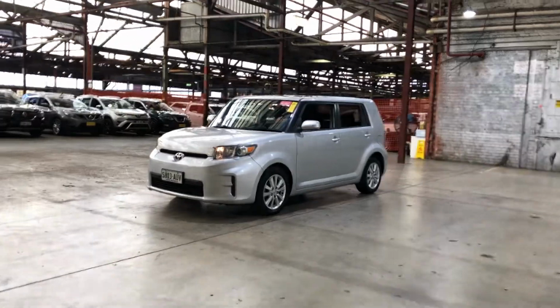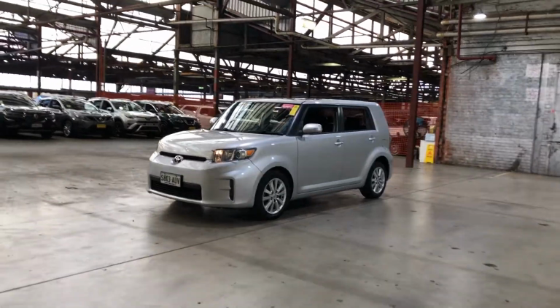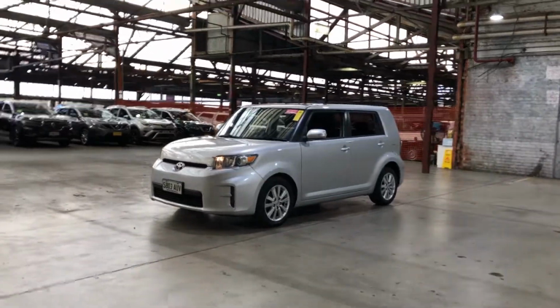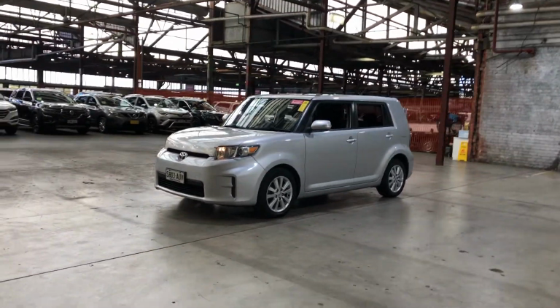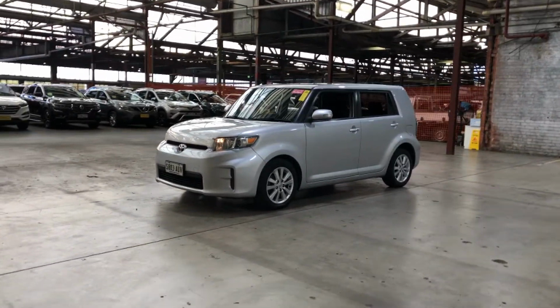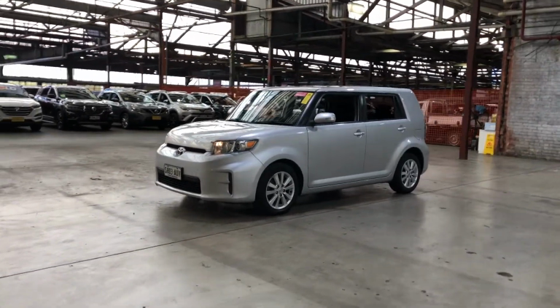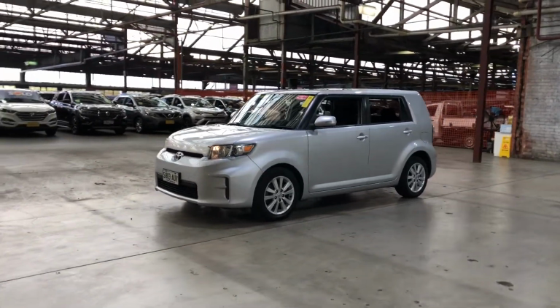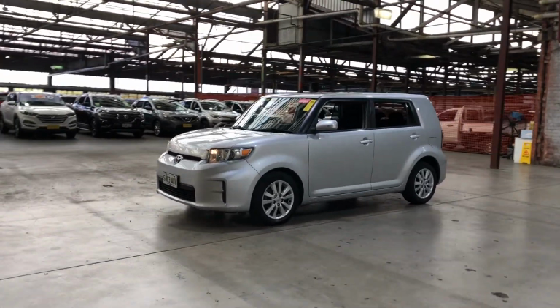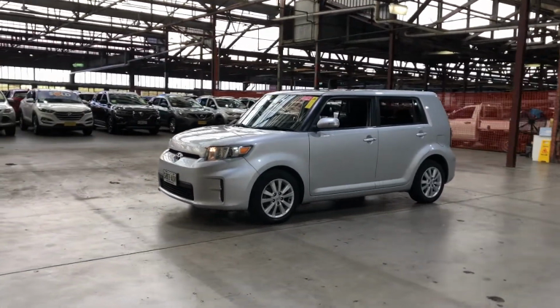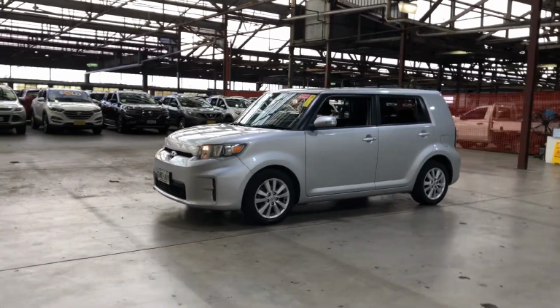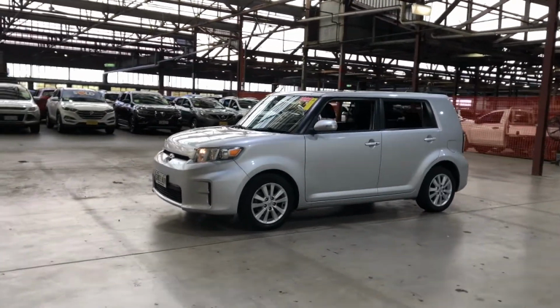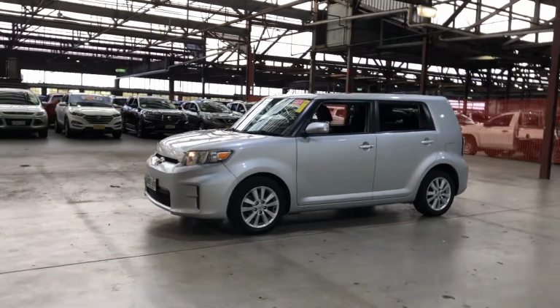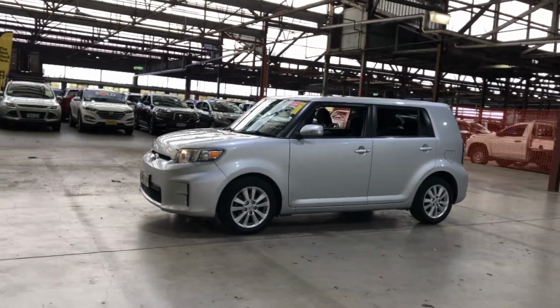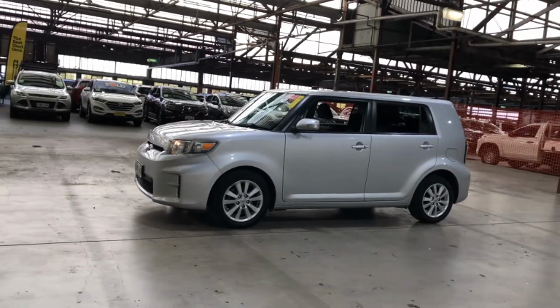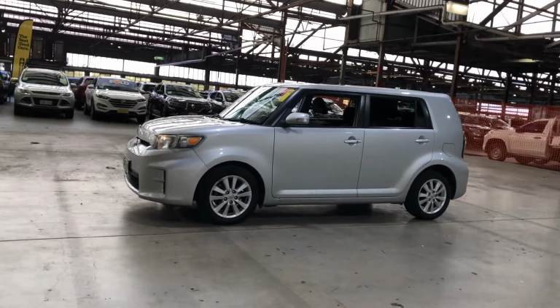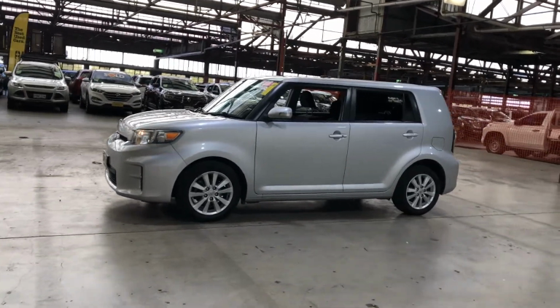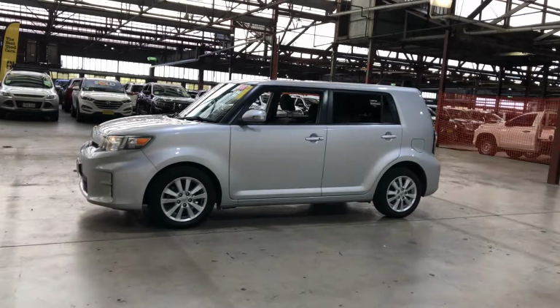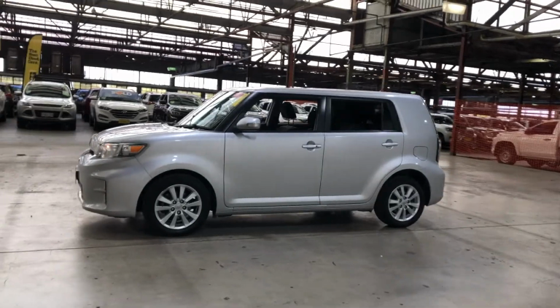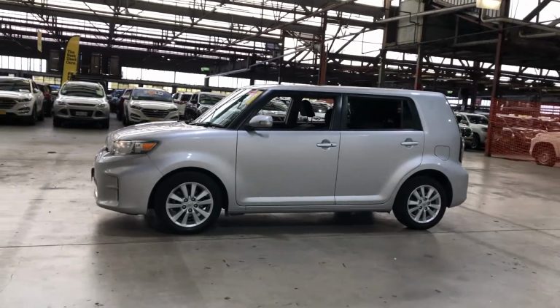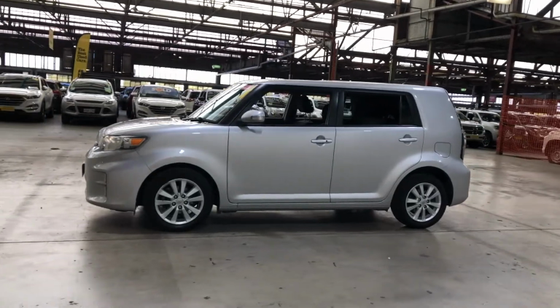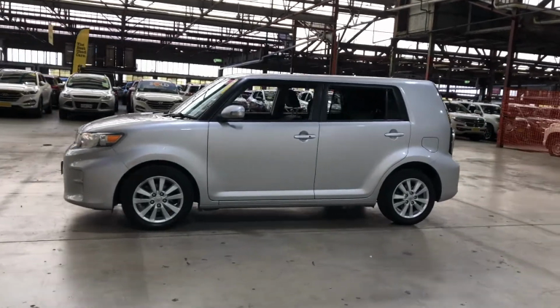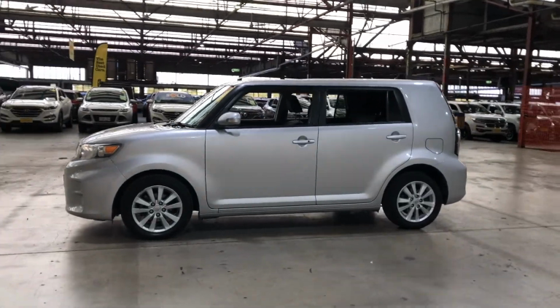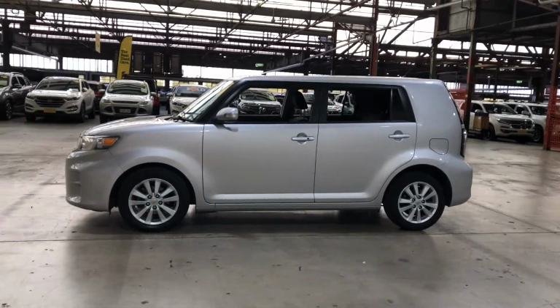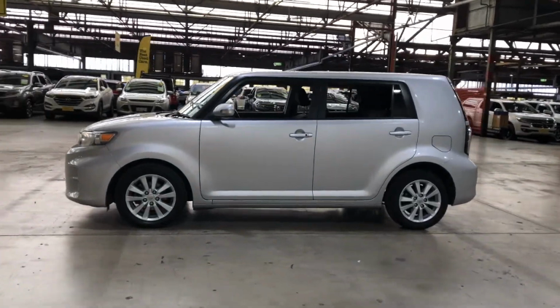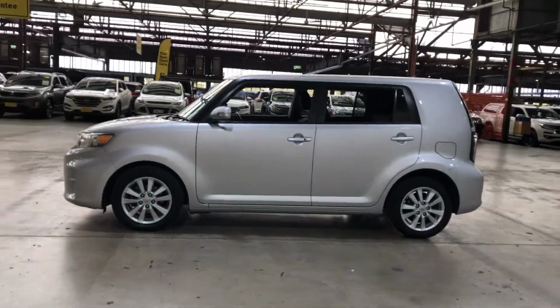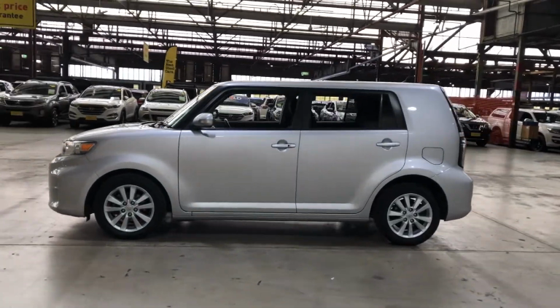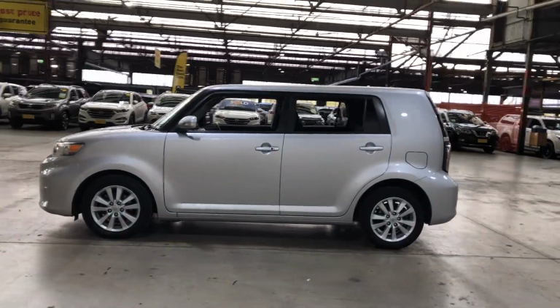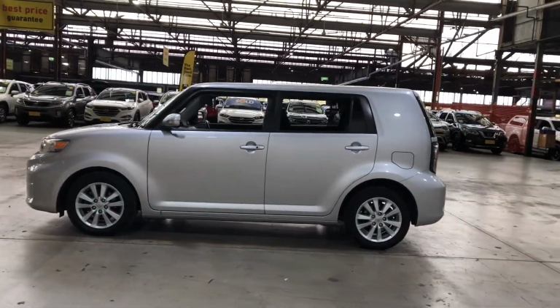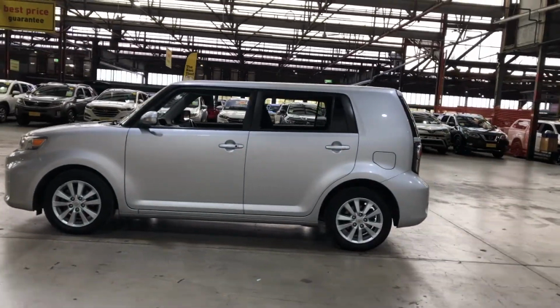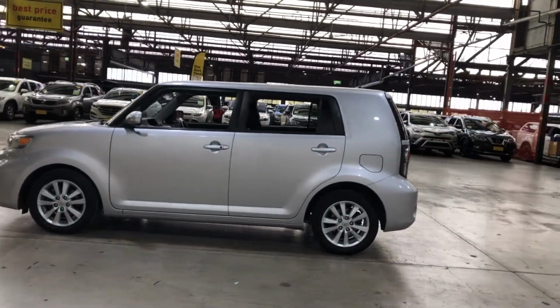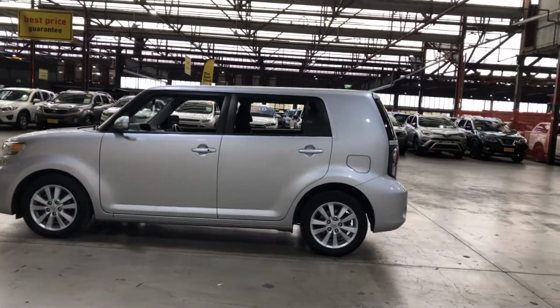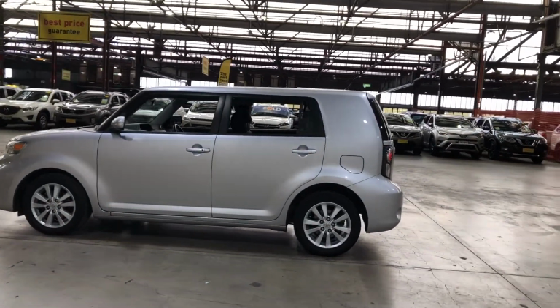Hey guys, thank you for your inquiry on our 2012 Toyota Ruckus. This Ruckus is powered by a 2.4 litre four-cylinder engine with a fuel efficiency of just 8.8 litres per 100 kilometres.